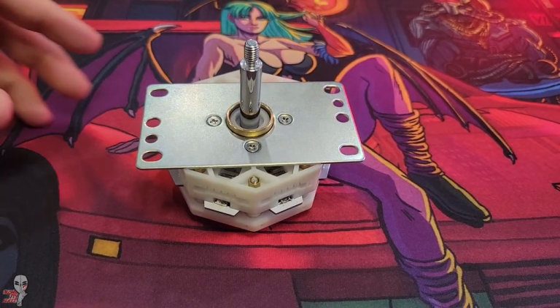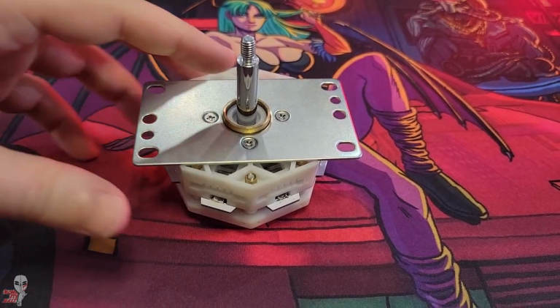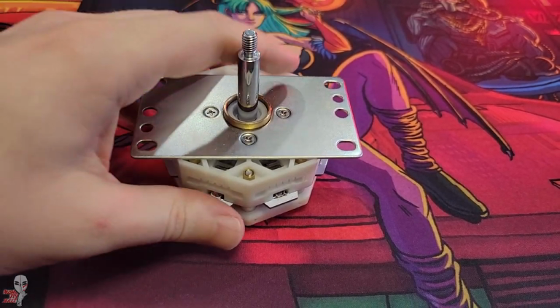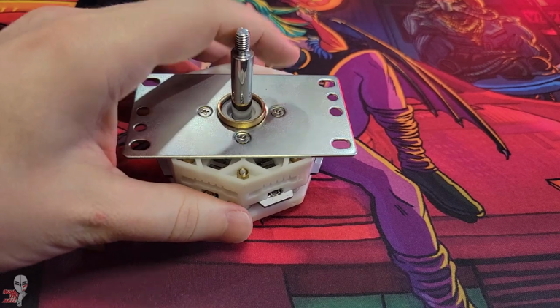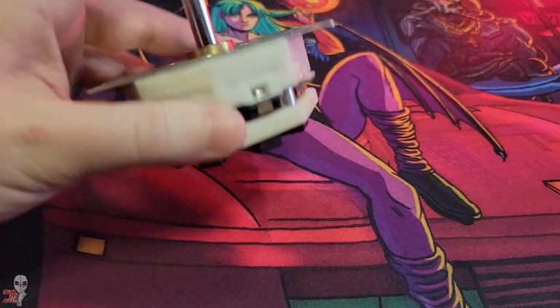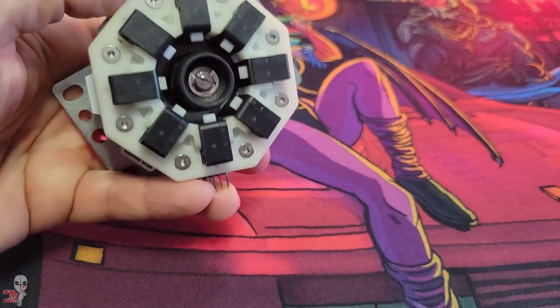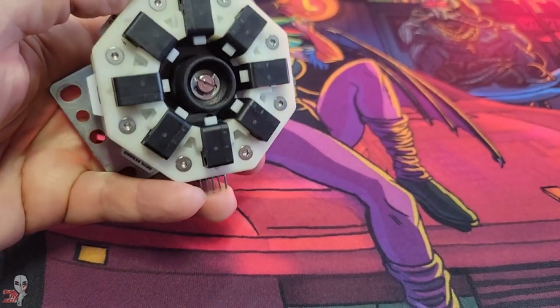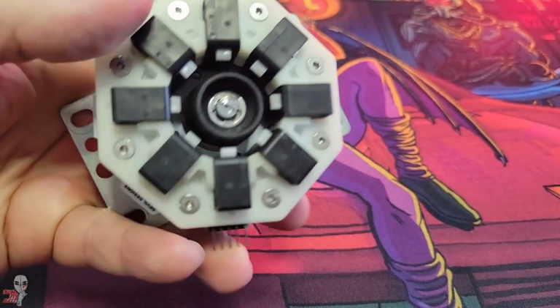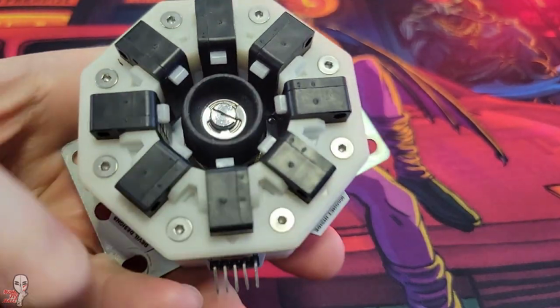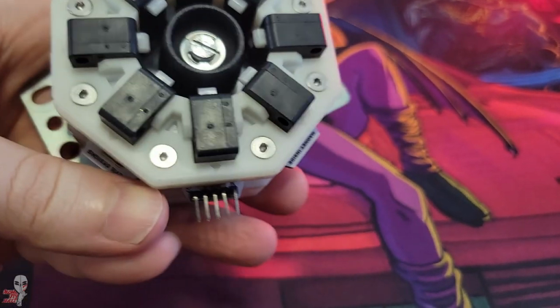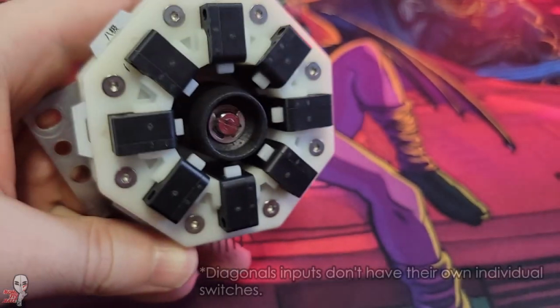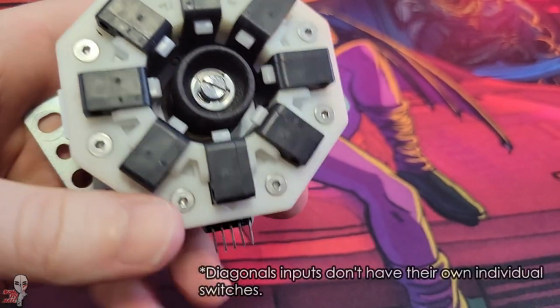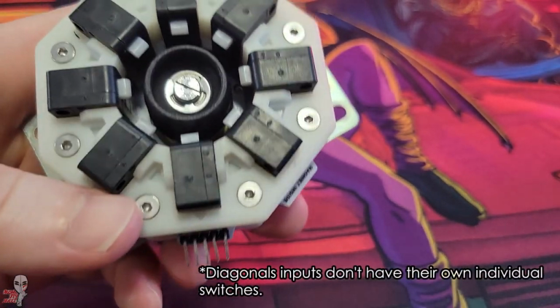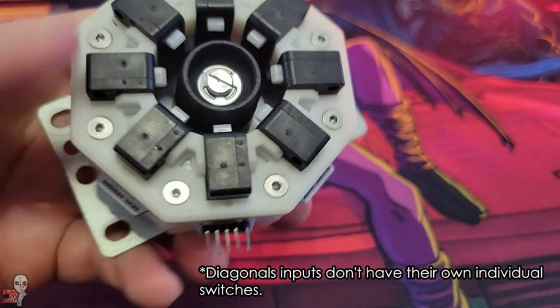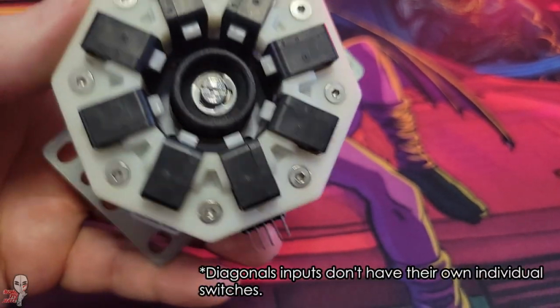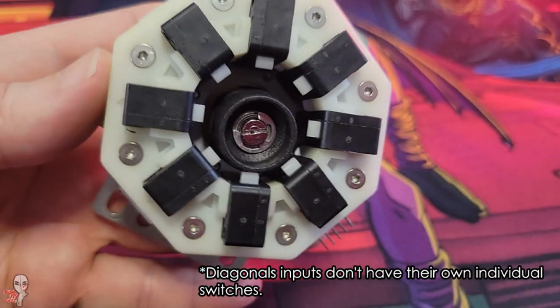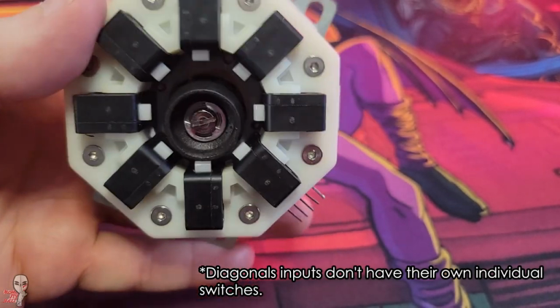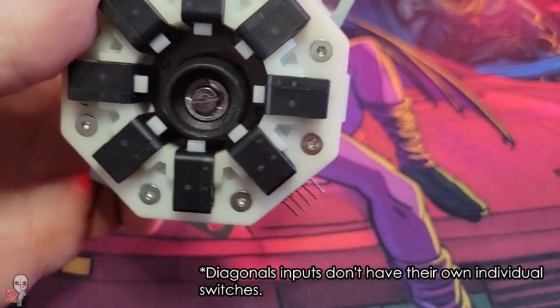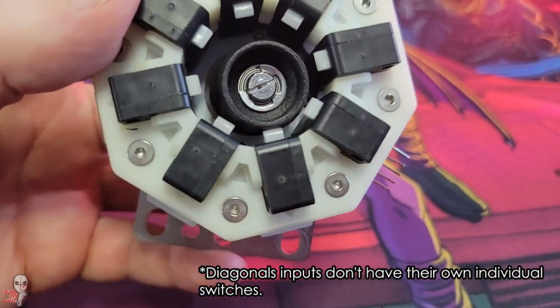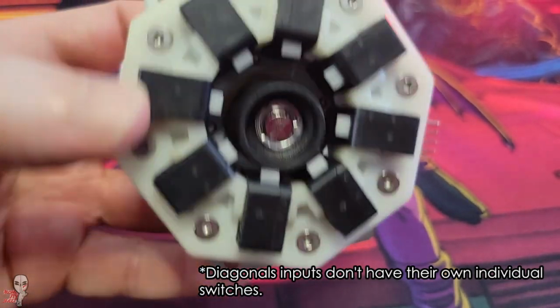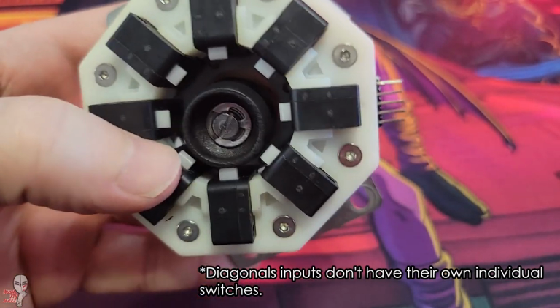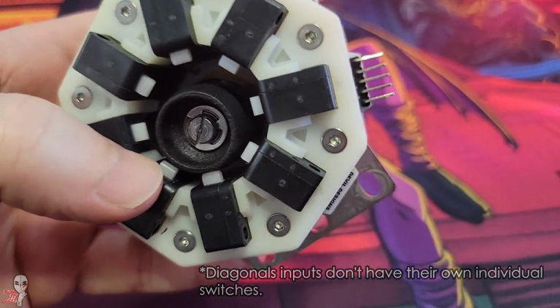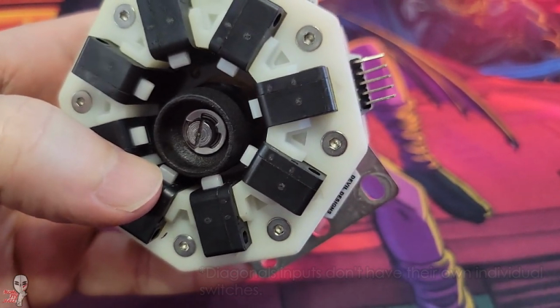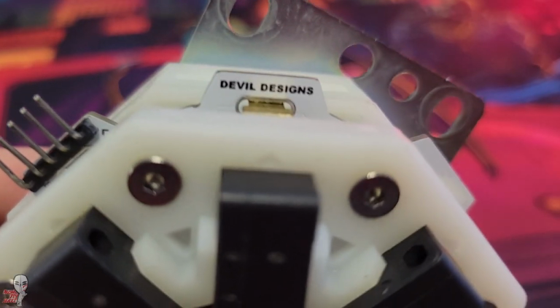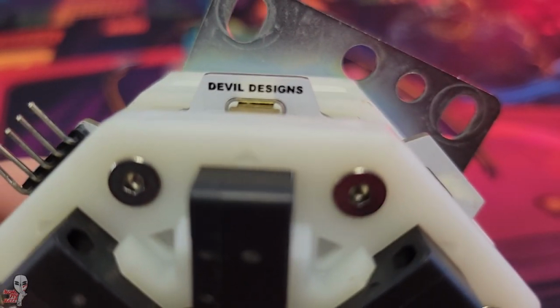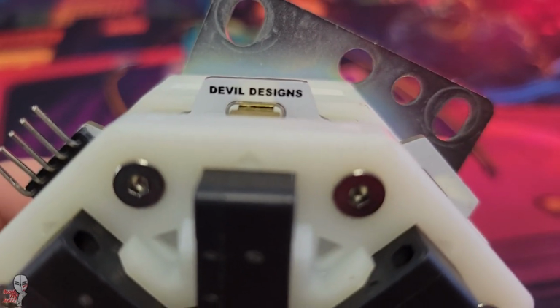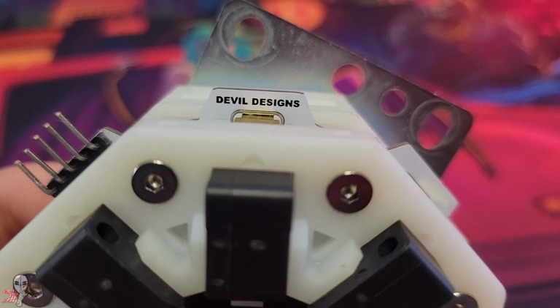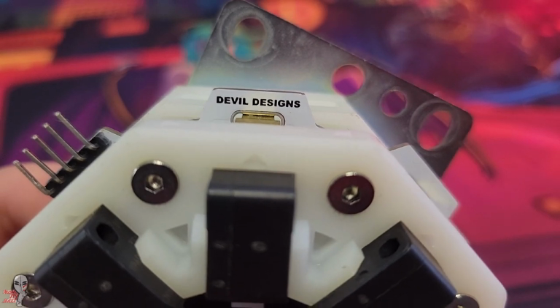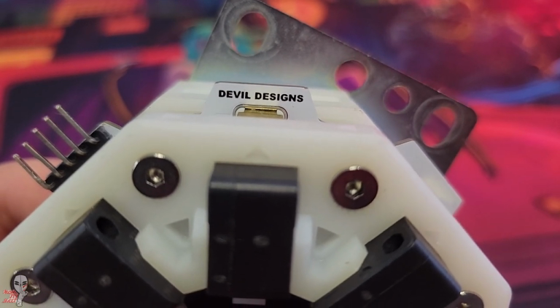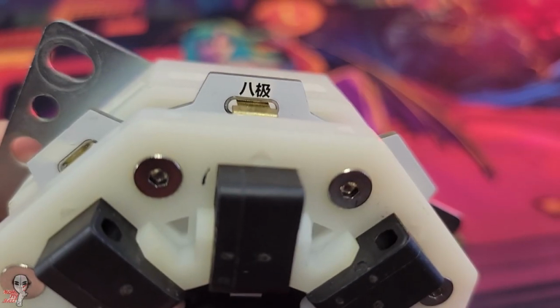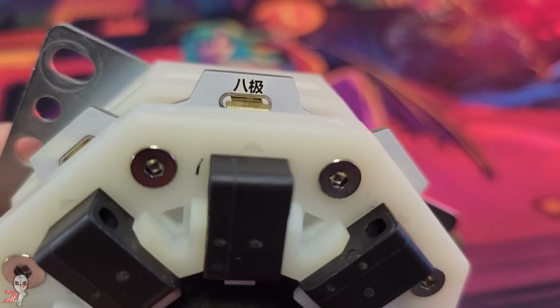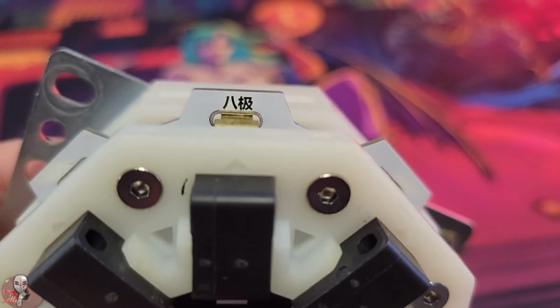Where a traditional joystick uses four cardinal switches with the angle of the actuator triggering a combination of them to get the diagonals to register, this stick requires two switches pressed down for all inputs, including the cardinals, just to make things feel more consistent.